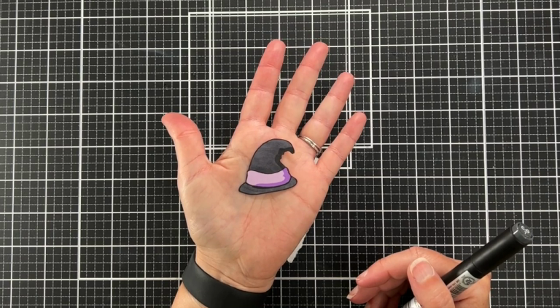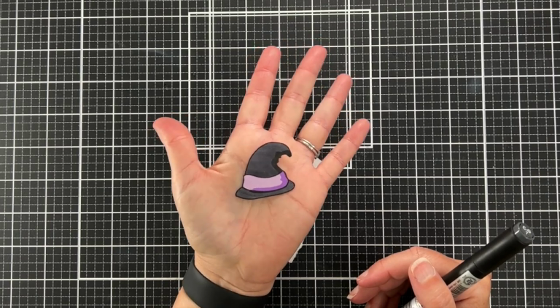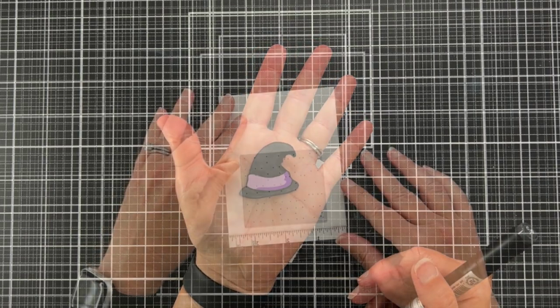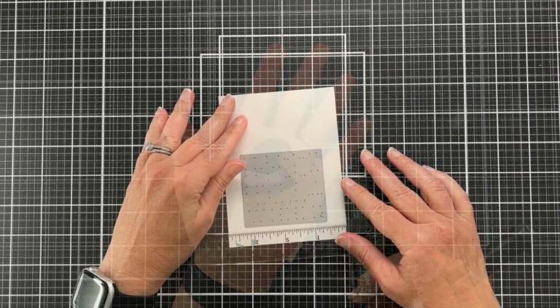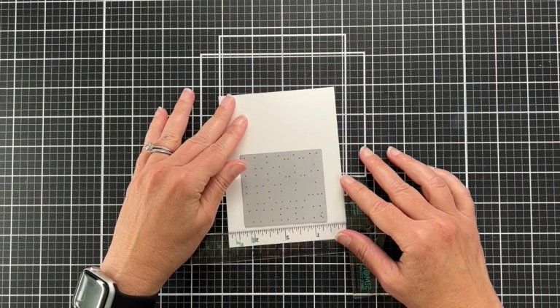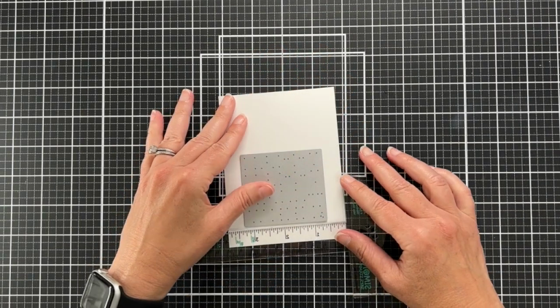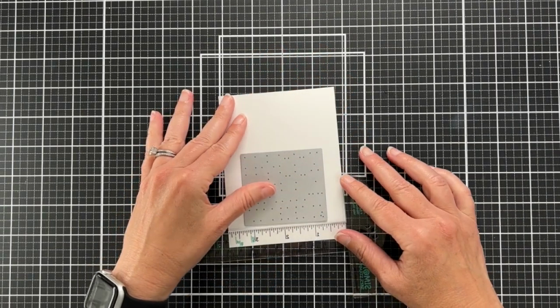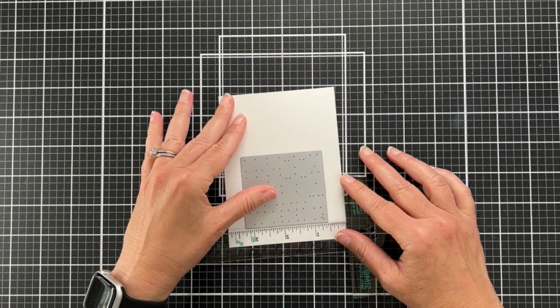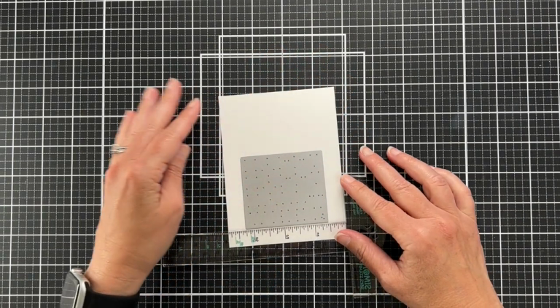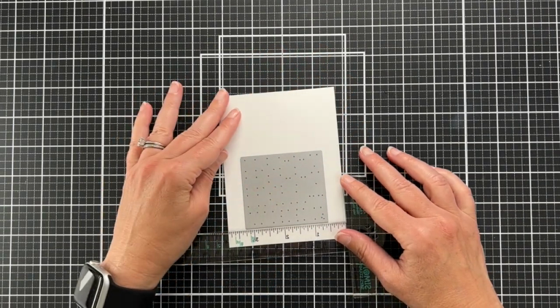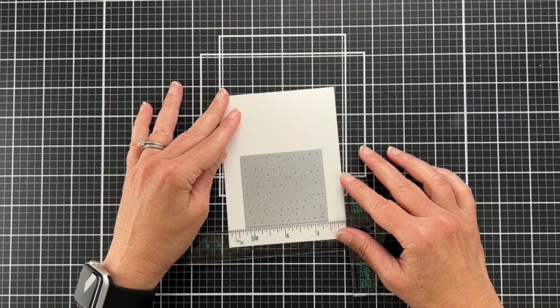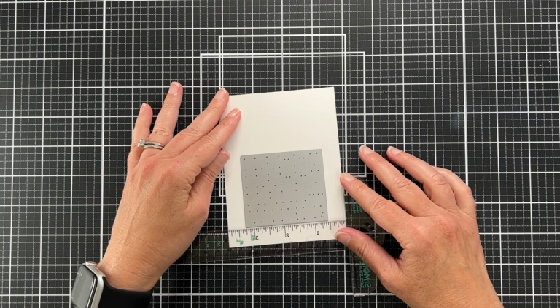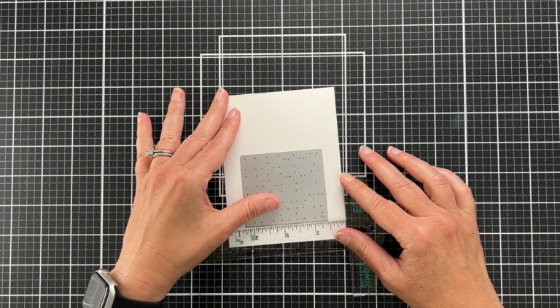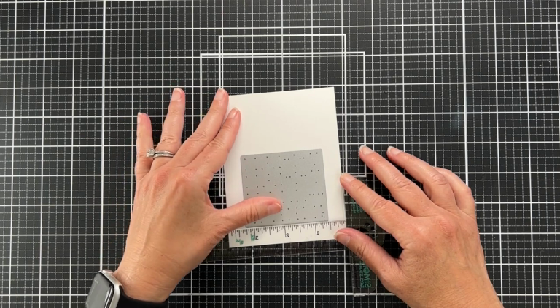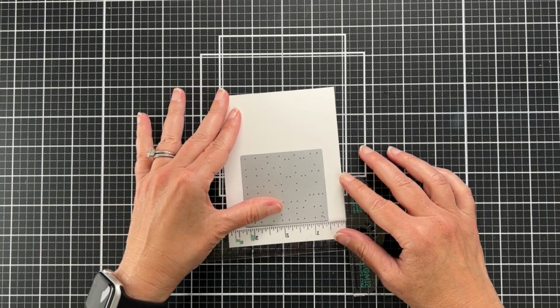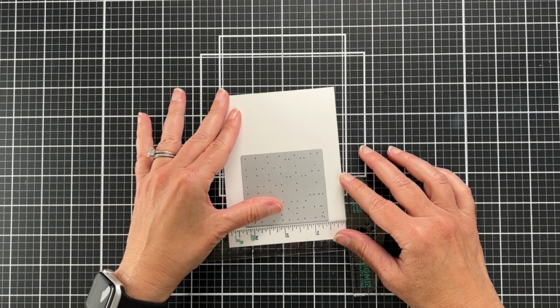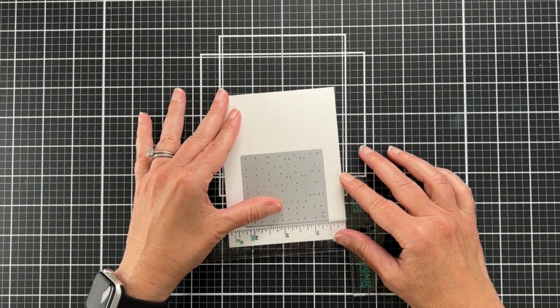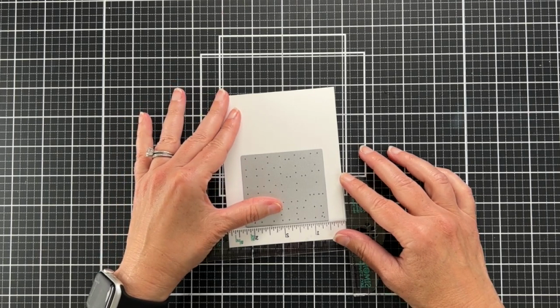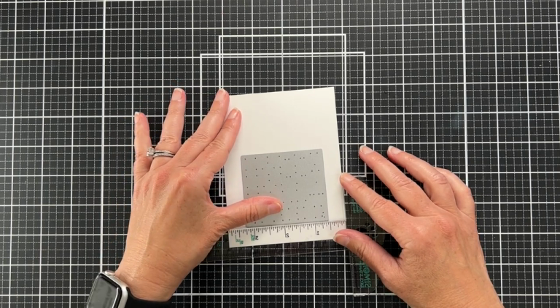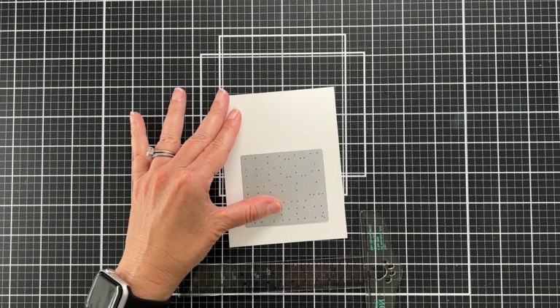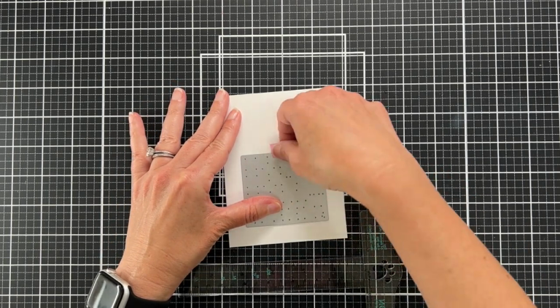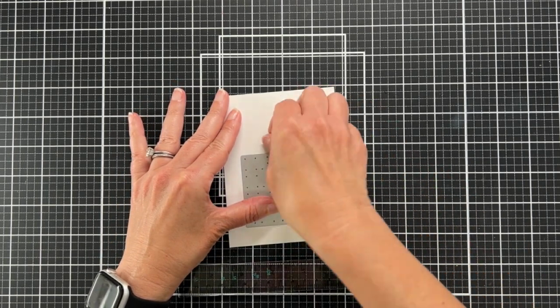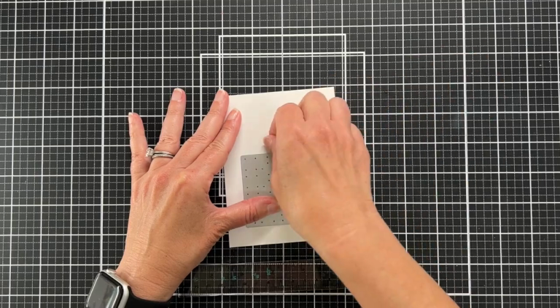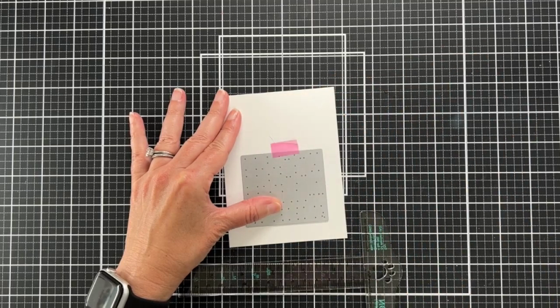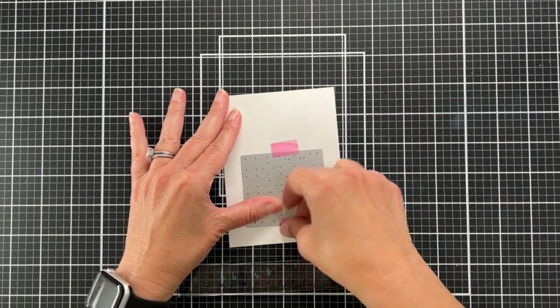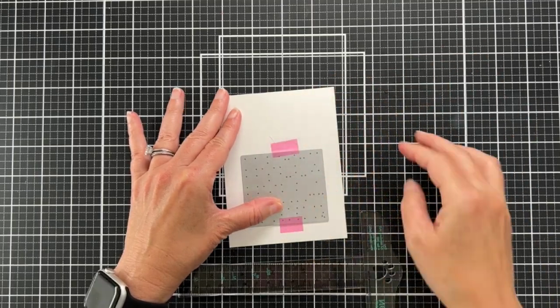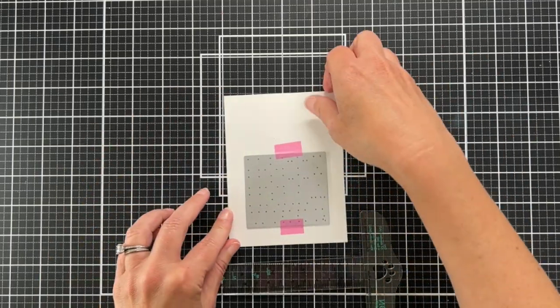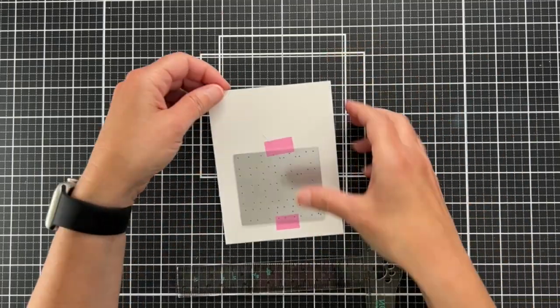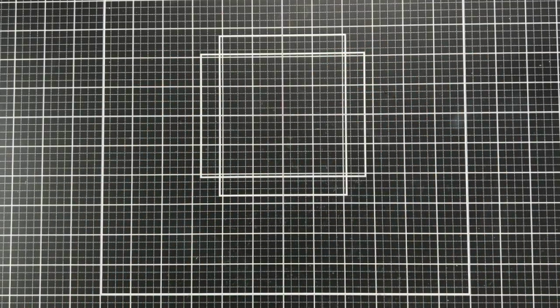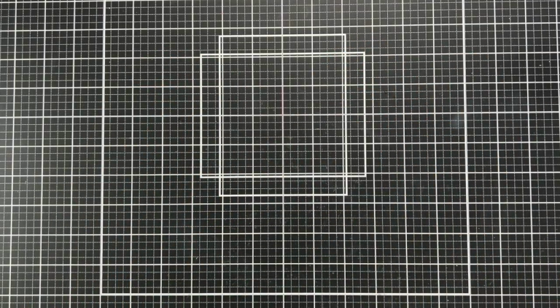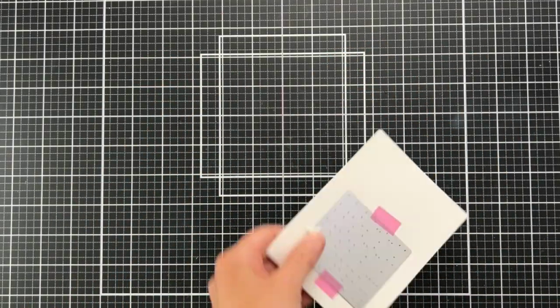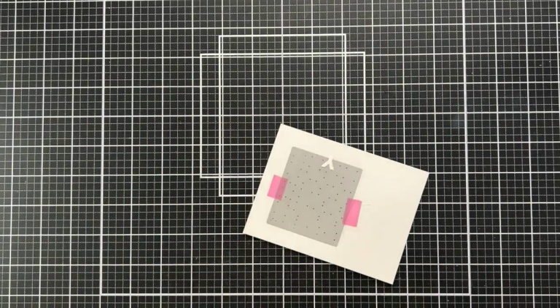Now I have a white piece of cardstock and I'm lining up this die. The great thing about this die is it's square, so you can line it up with your T-square ruler, and that way you know it's centered on your panel.